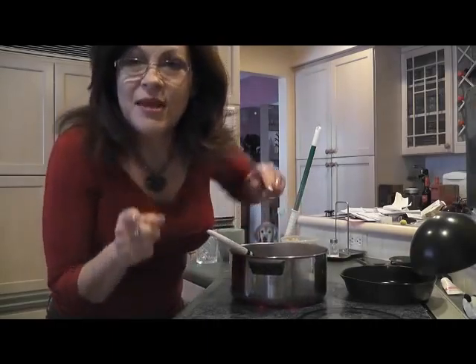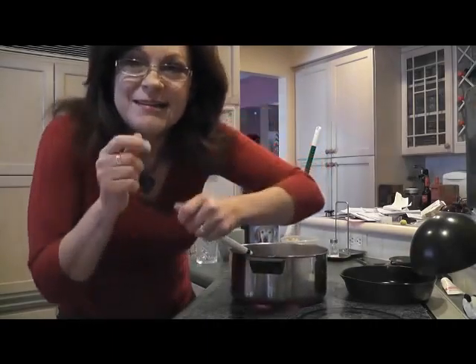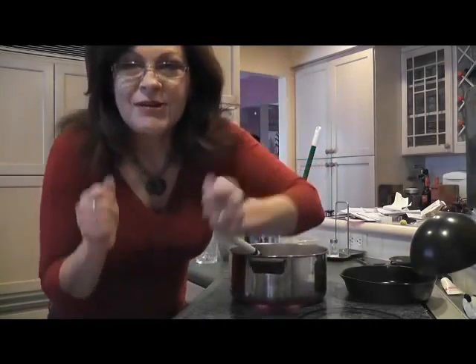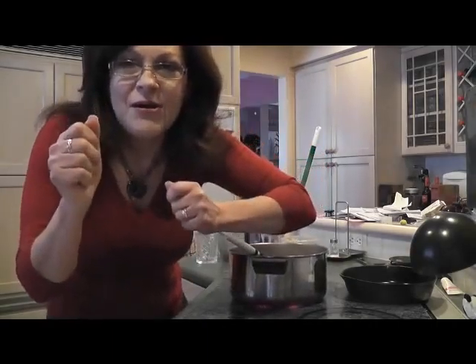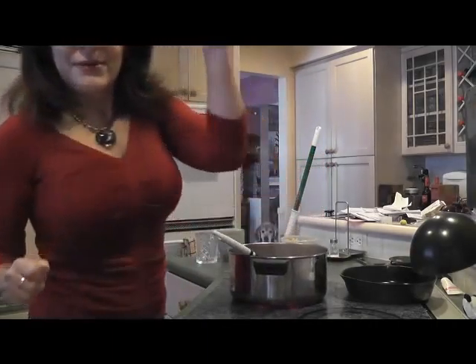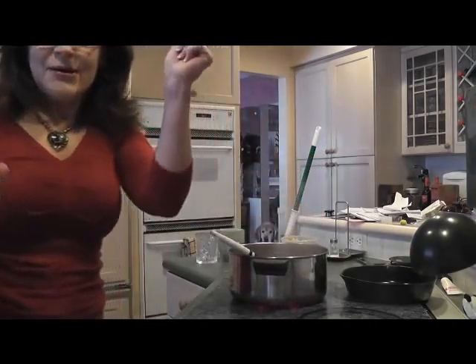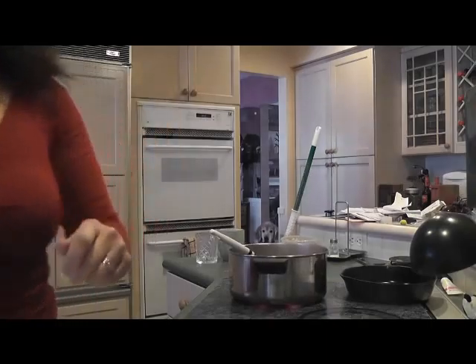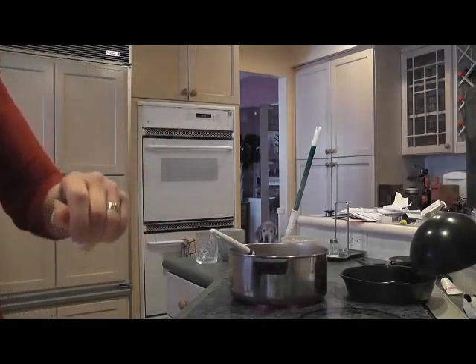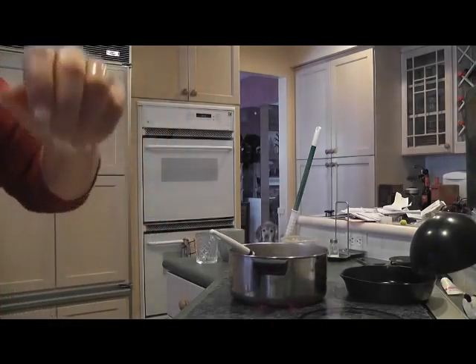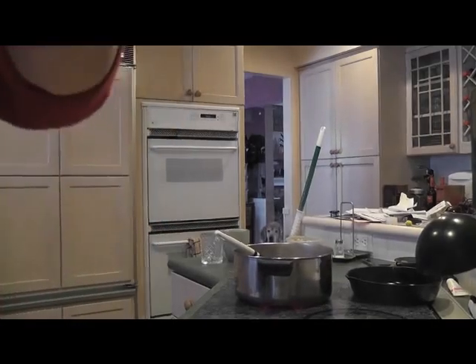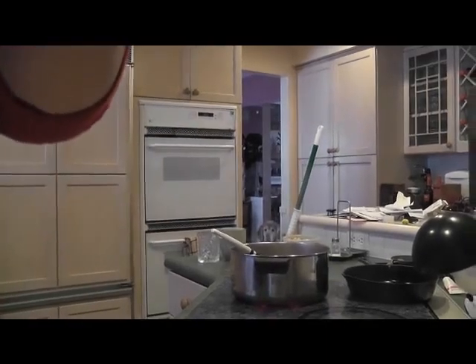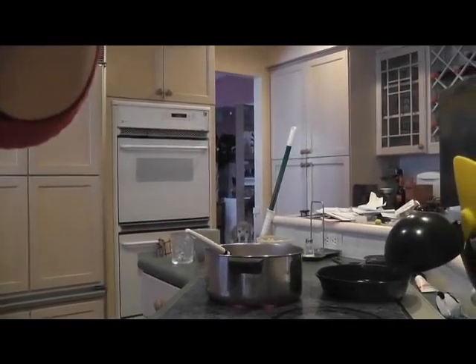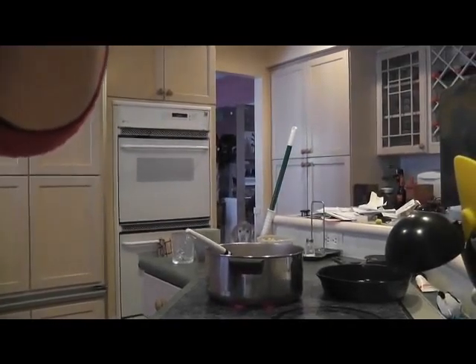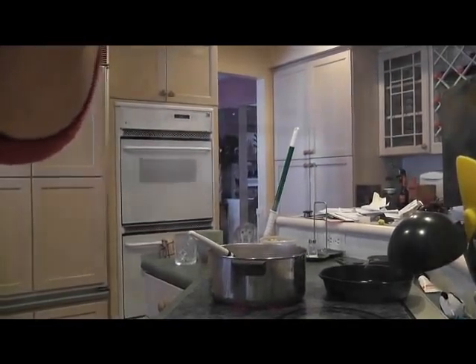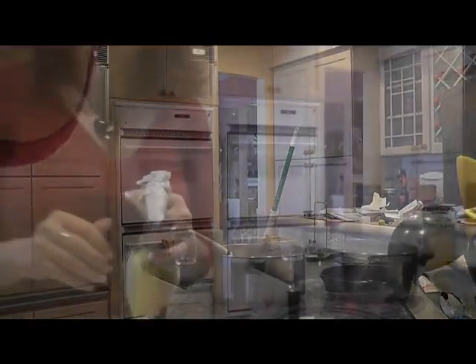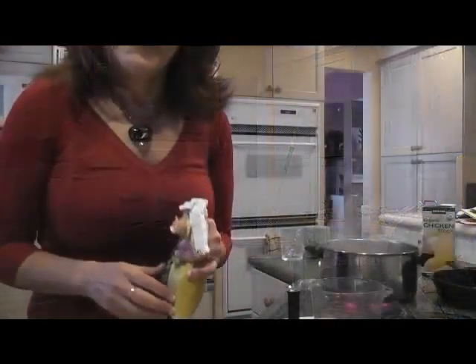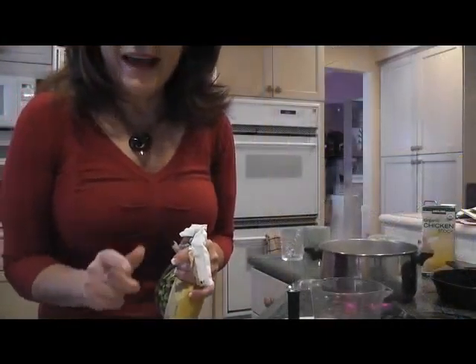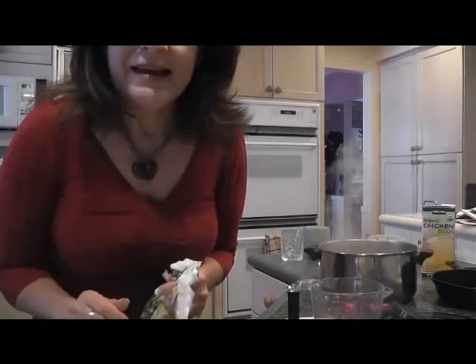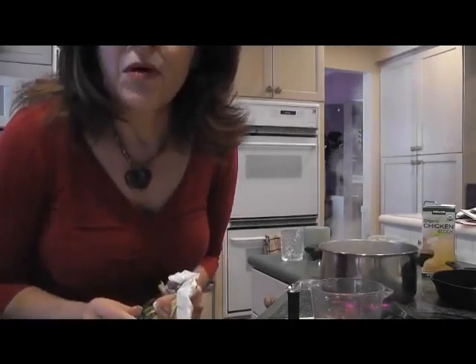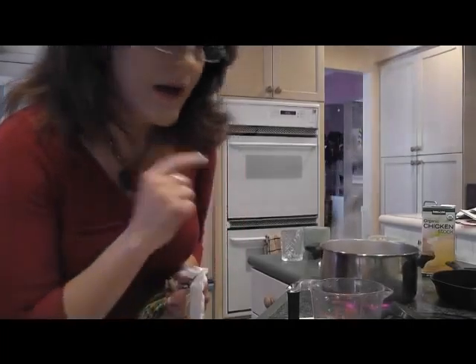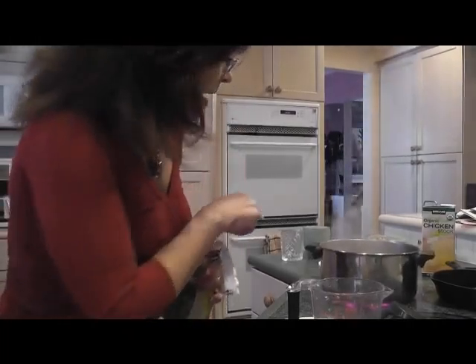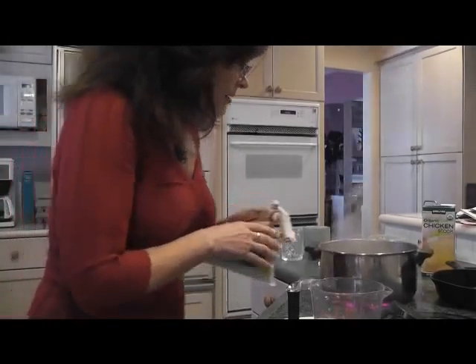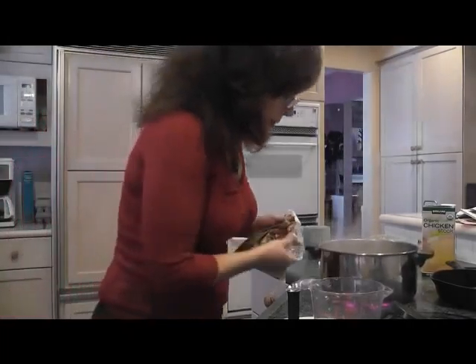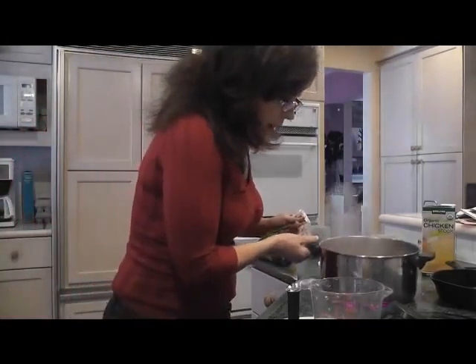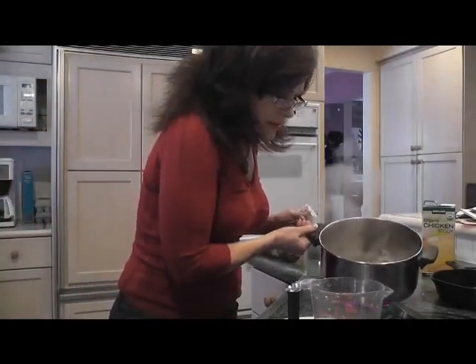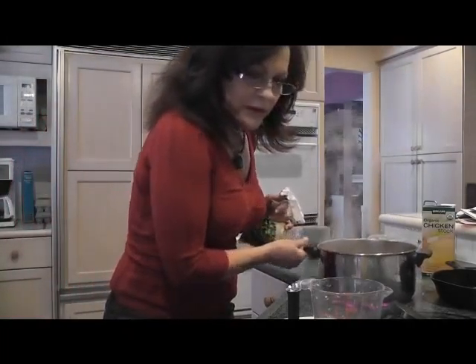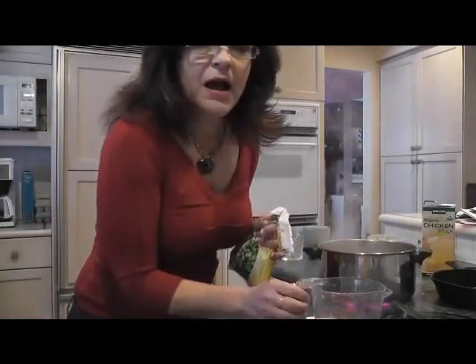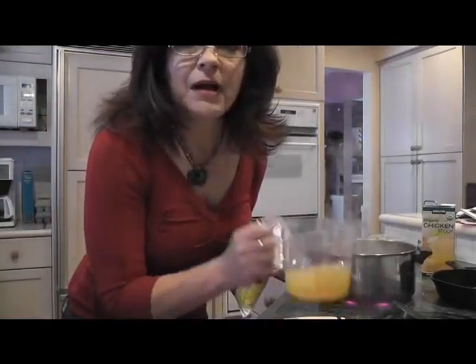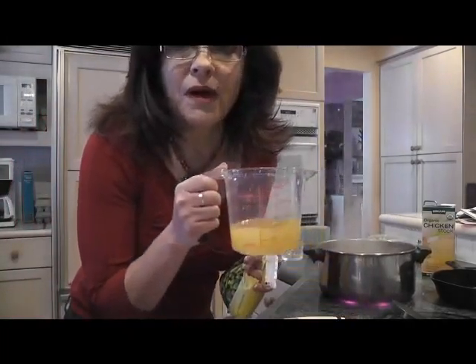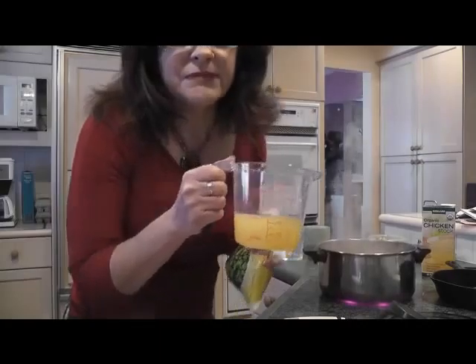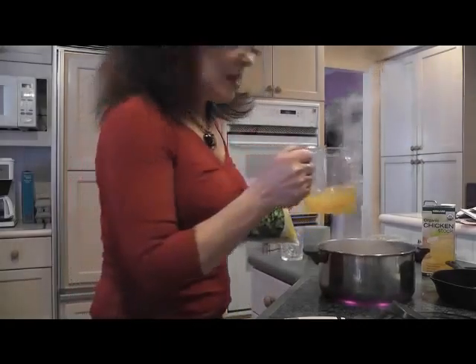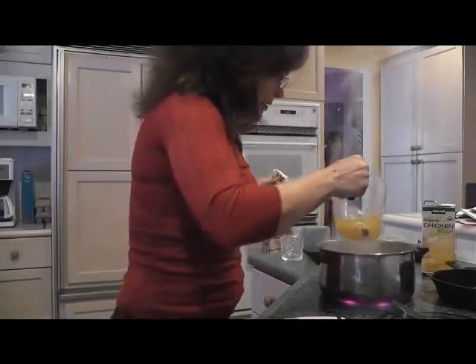Then we're going to do our dough. Okay, so I've had that meat and onions going. I've got one cup of stock and I'm adding that. You're saying, Joanna, are you using chicken or beef stock? I use chicken, and I use chicken all the time with meat — there's nothing wrong with it.